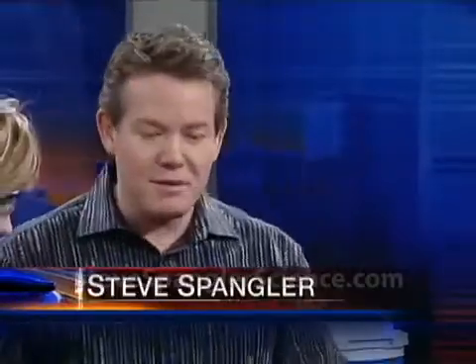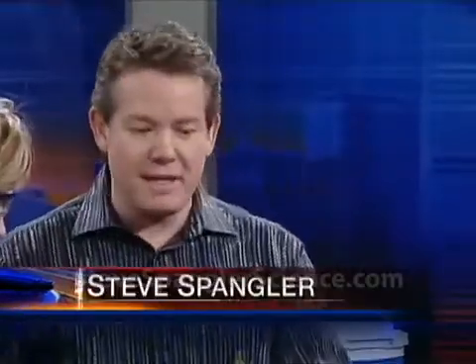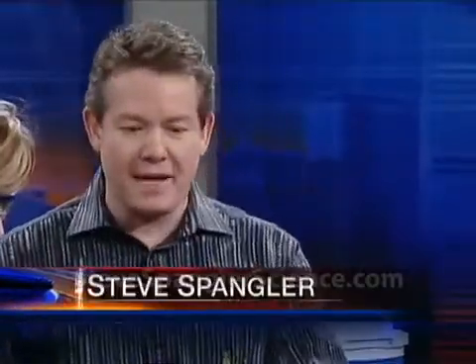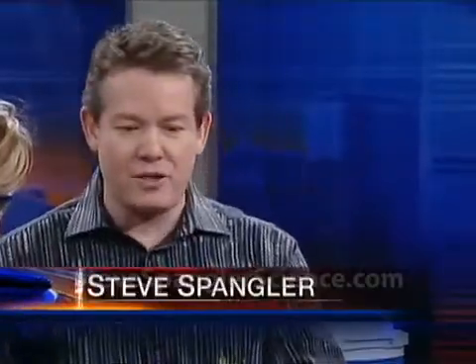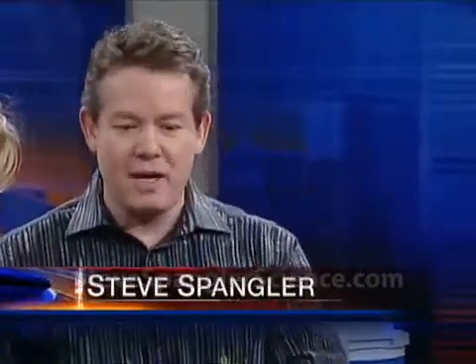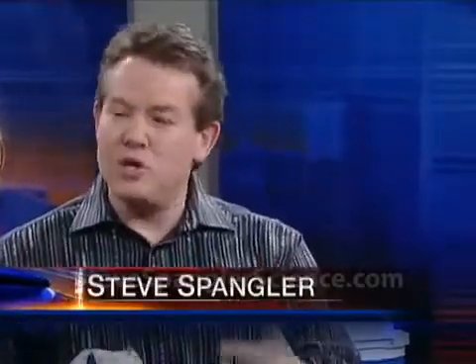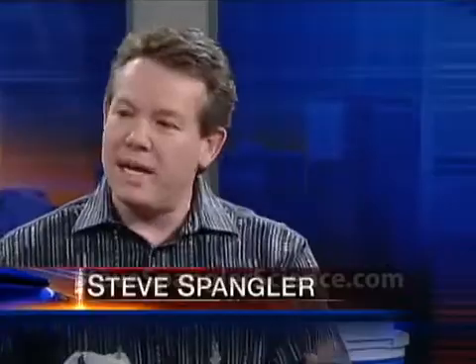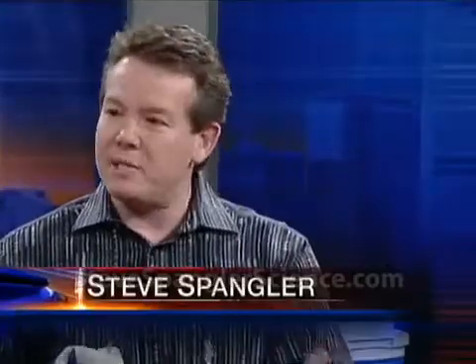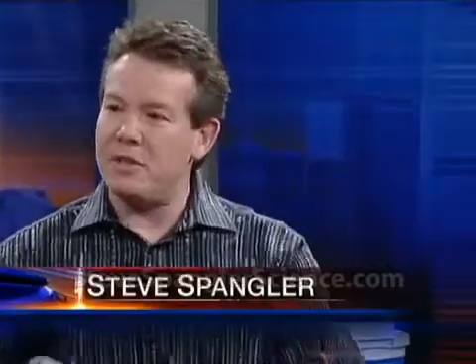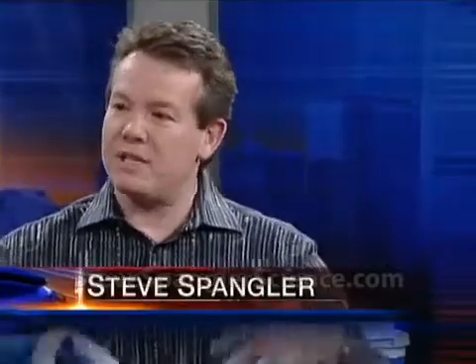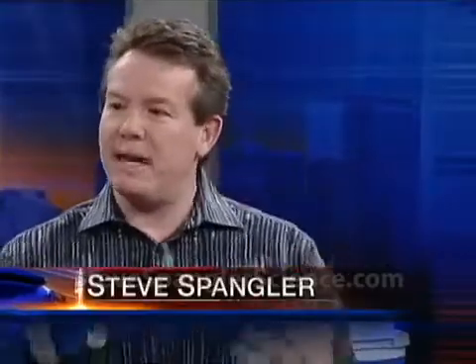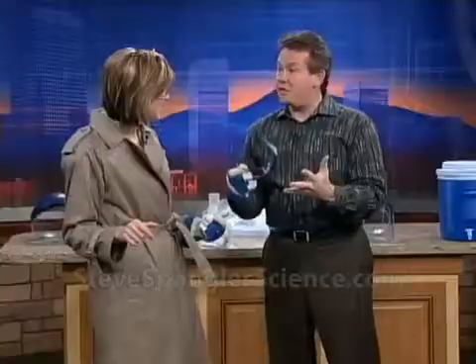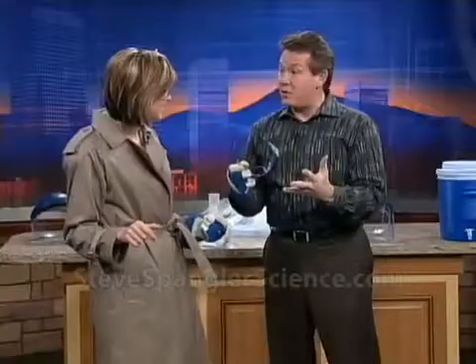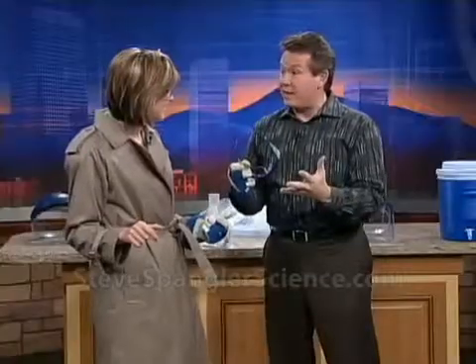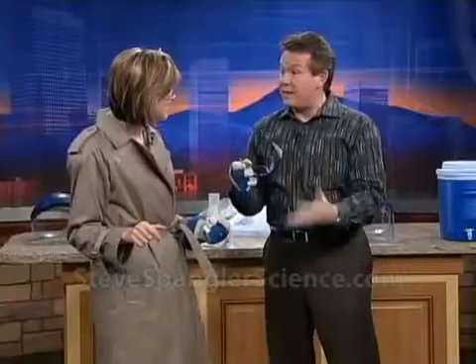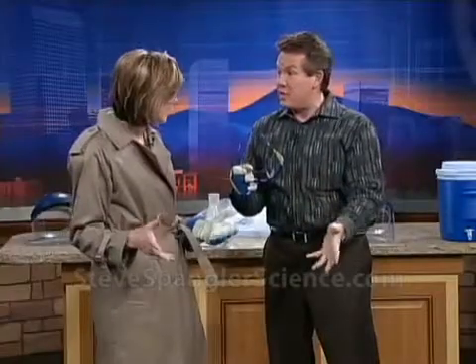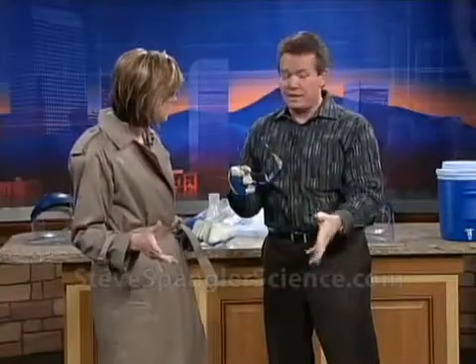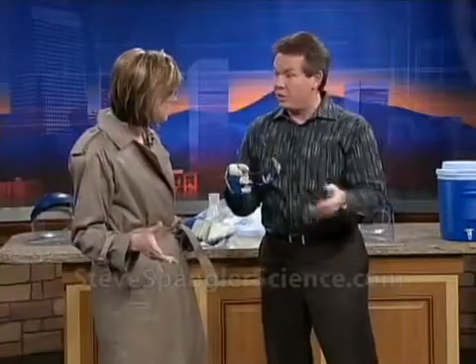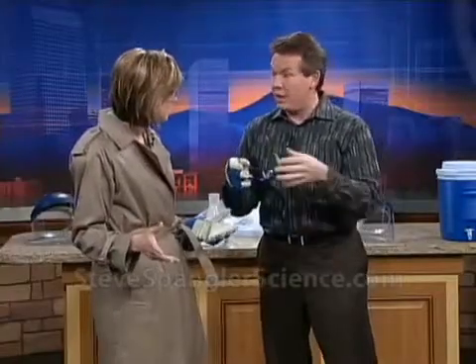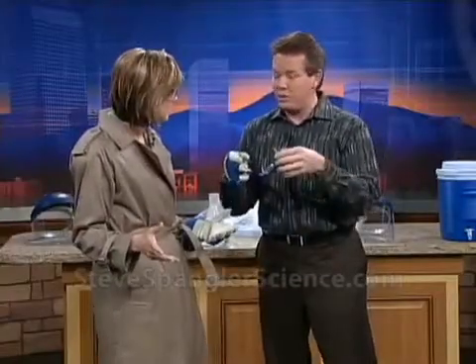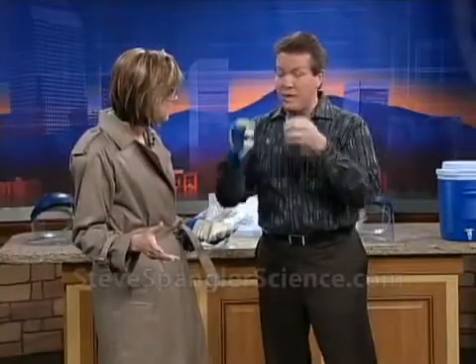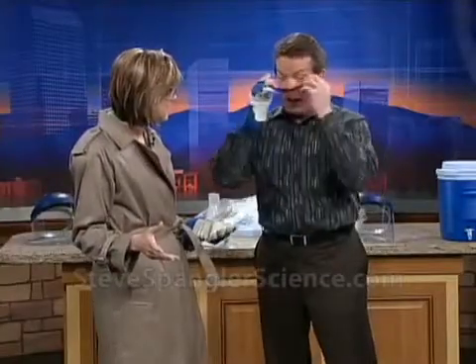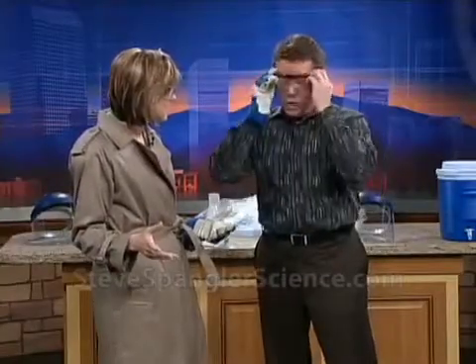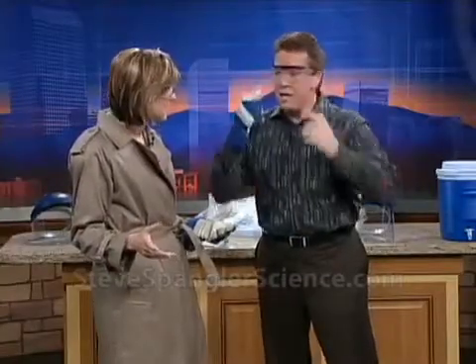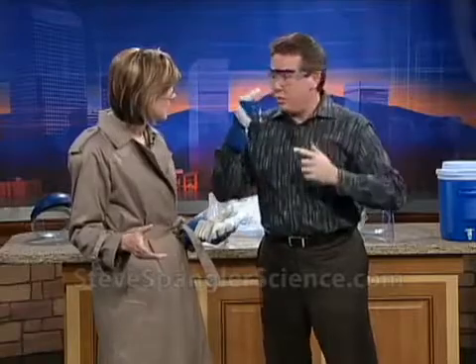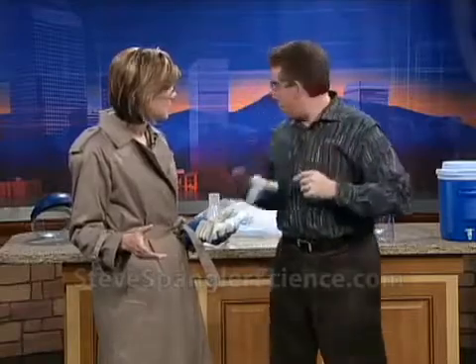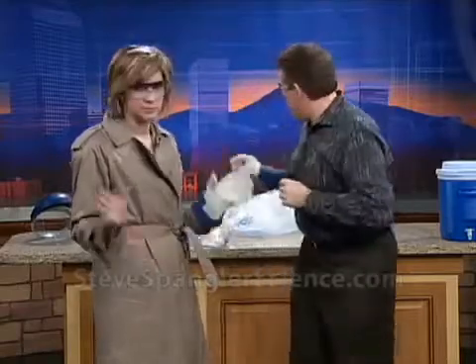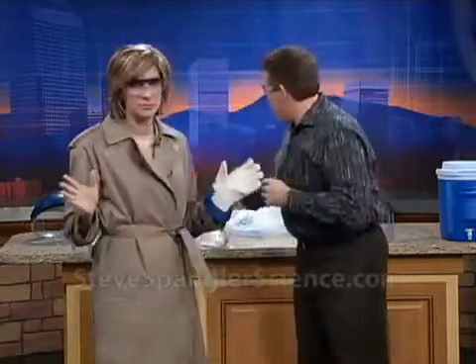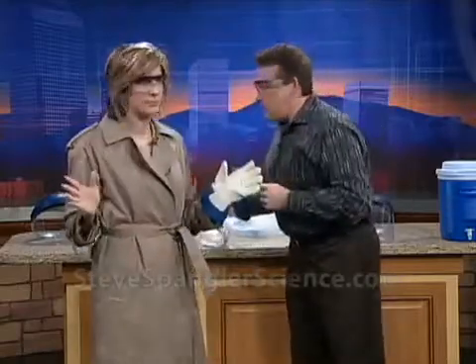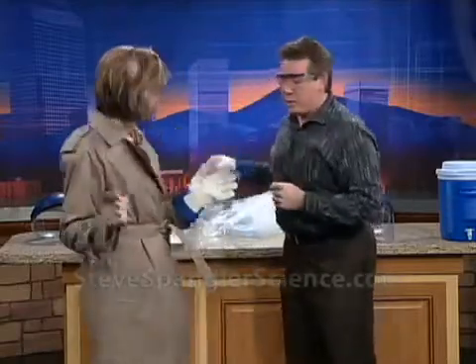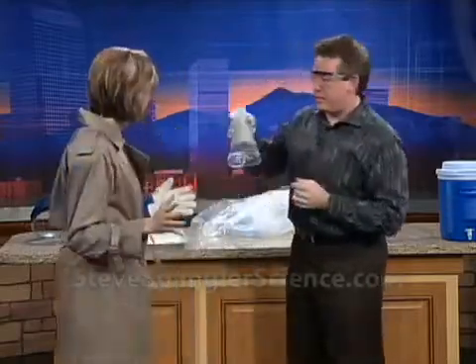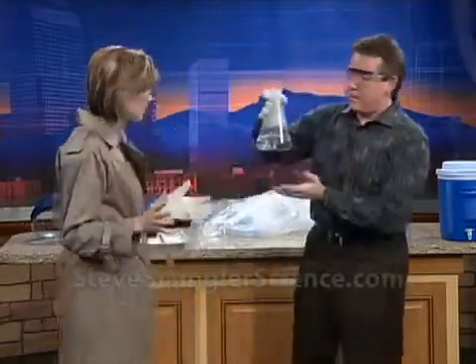Sometimes you get asked to do a science experiment that turns into kind of a special effects thing. So that's what this is. The whole idea was to make a cloud. Here's how we're going to make the cloud.